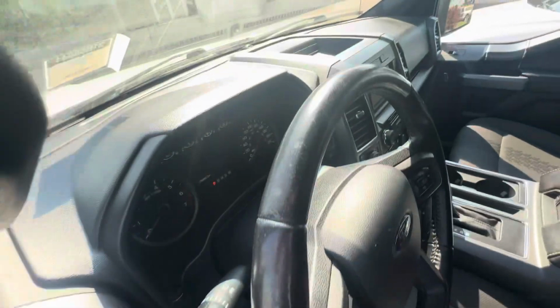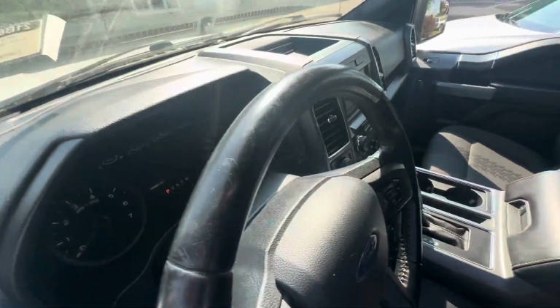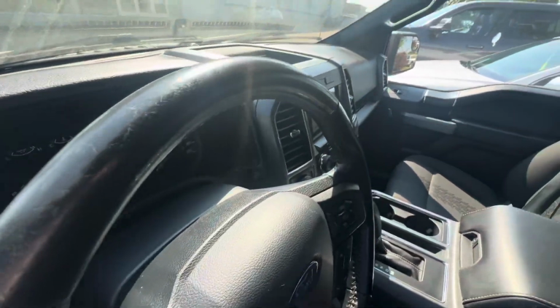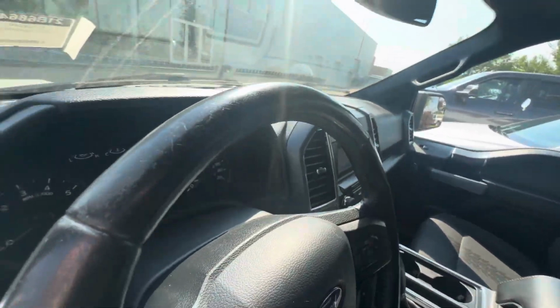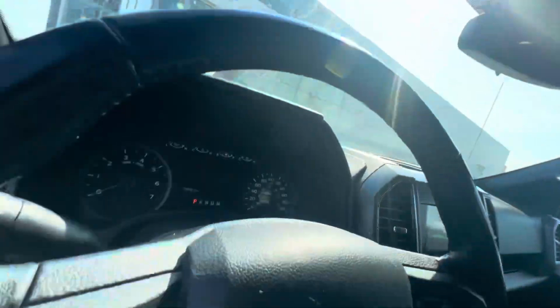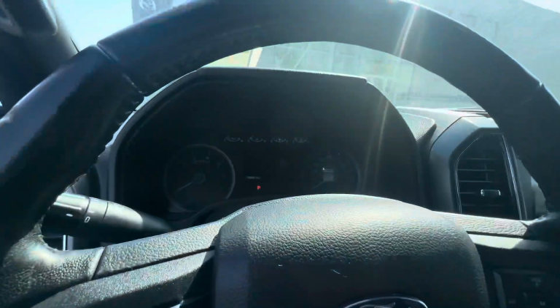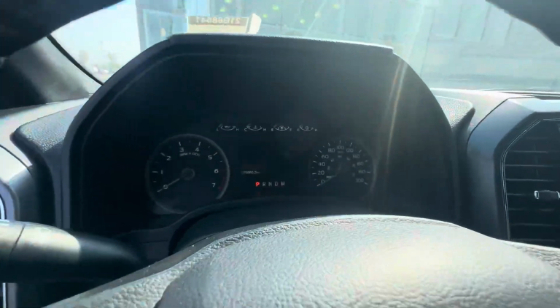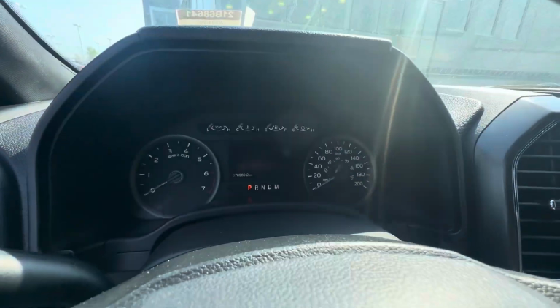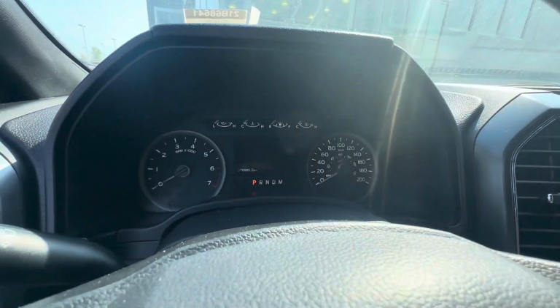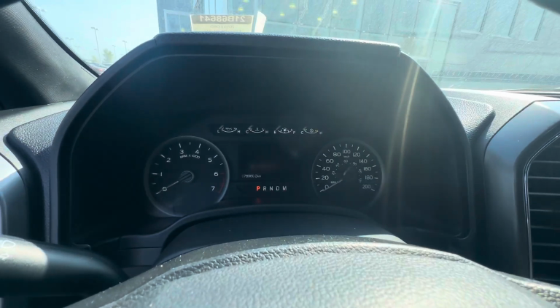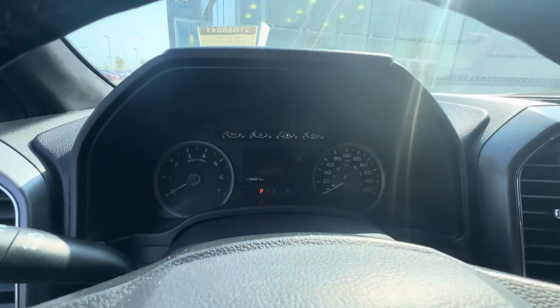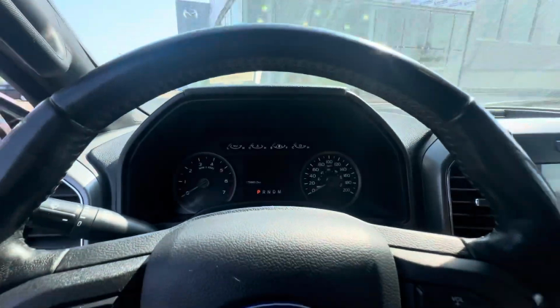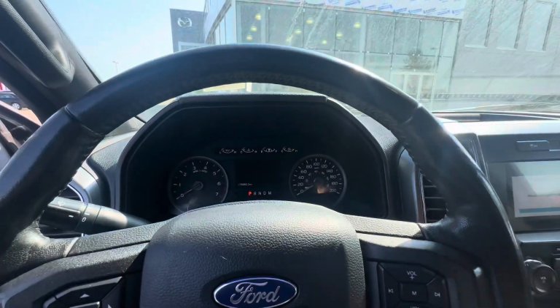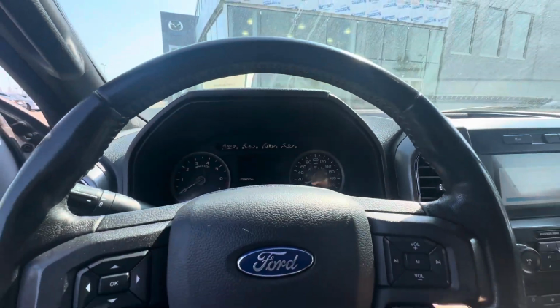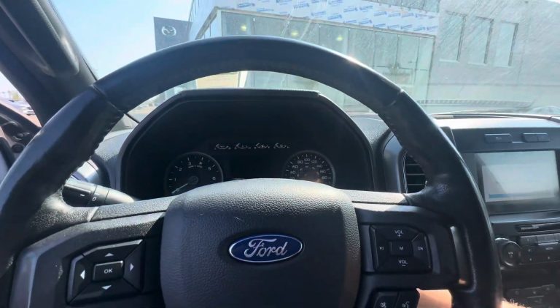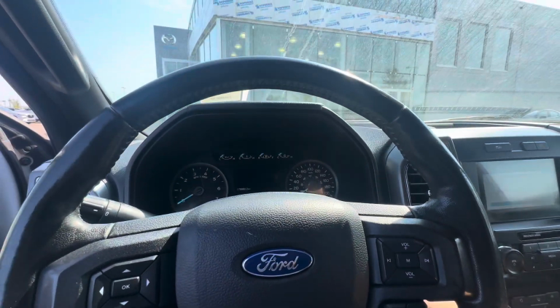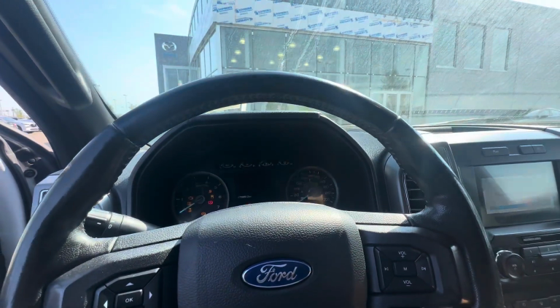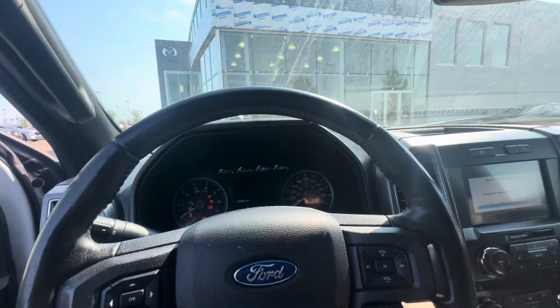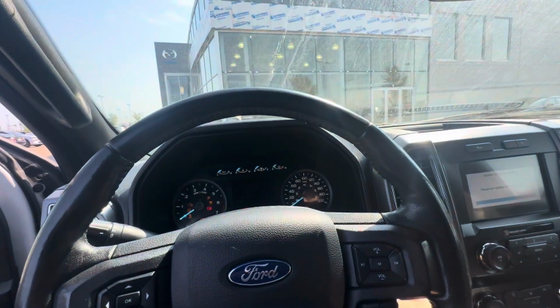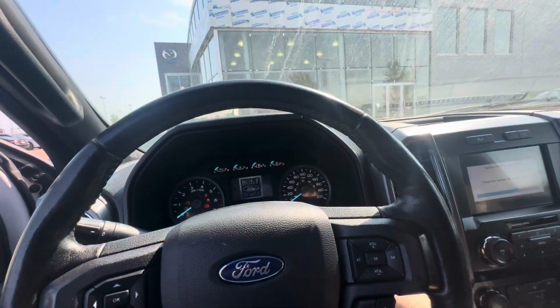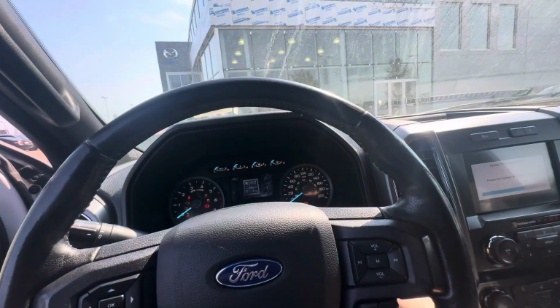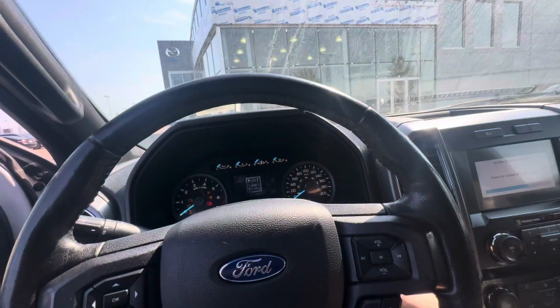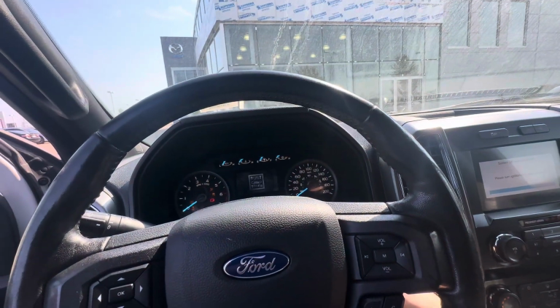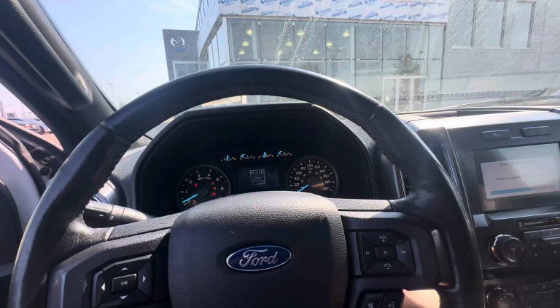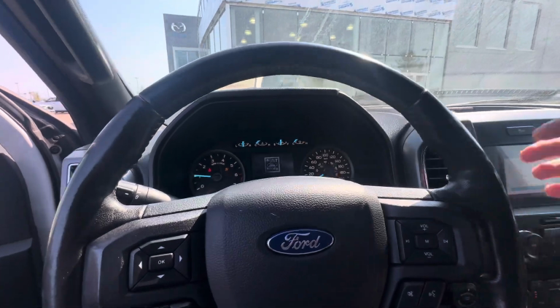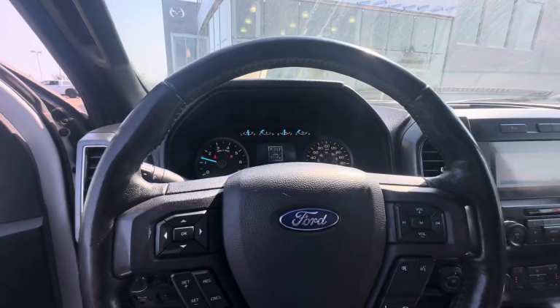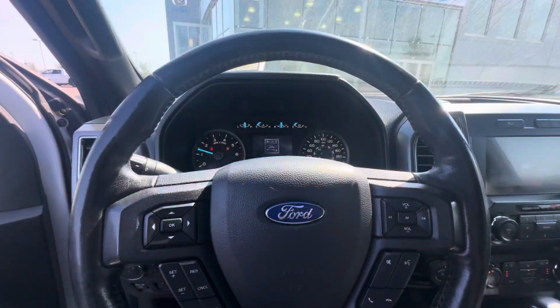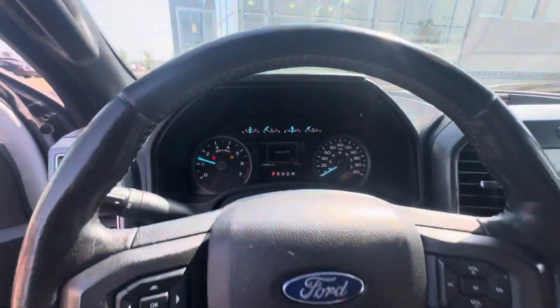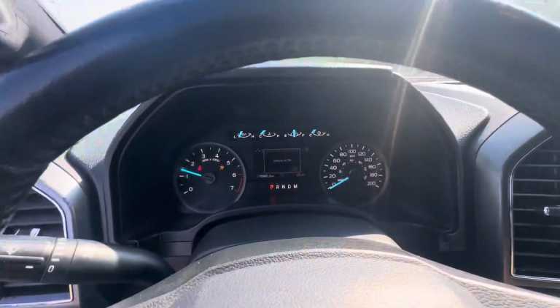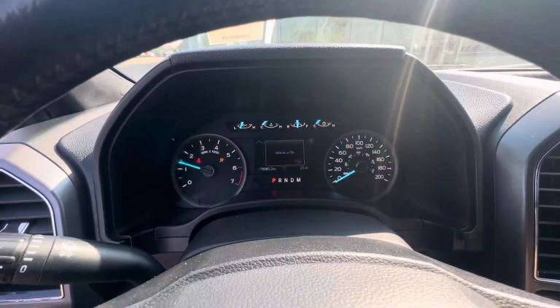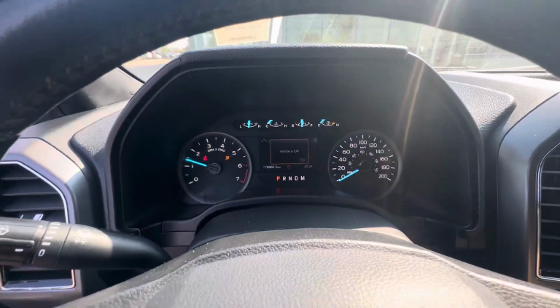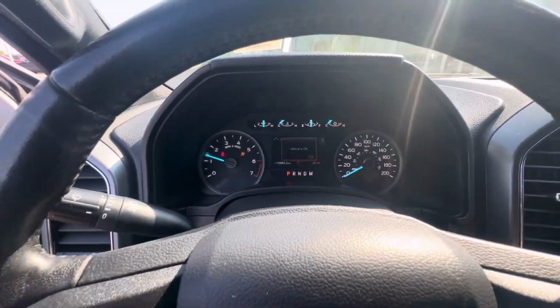Let's hop in and start it up. The truck is currently sitting at 76,960 kilometers on the dash. Starts right up, no problem there.